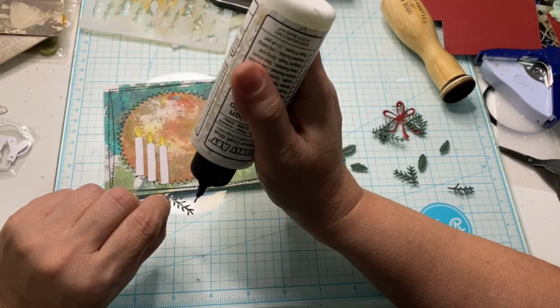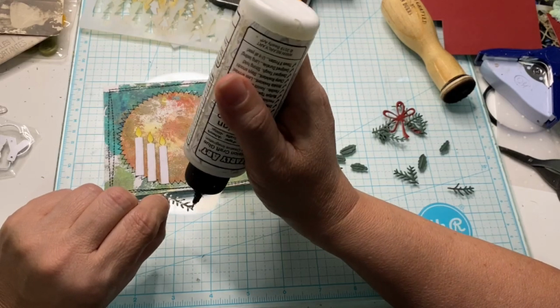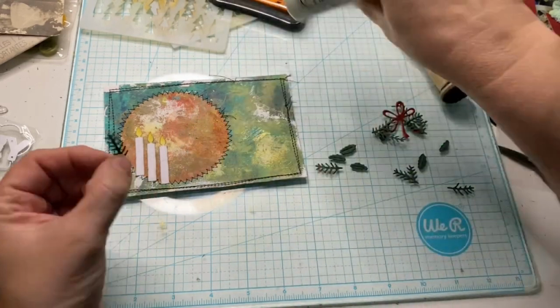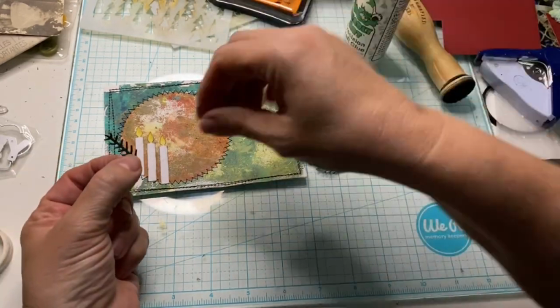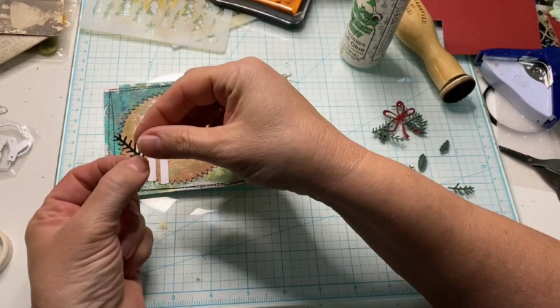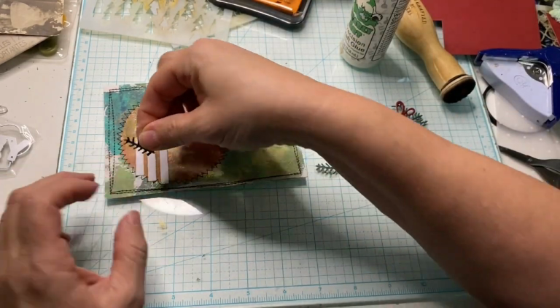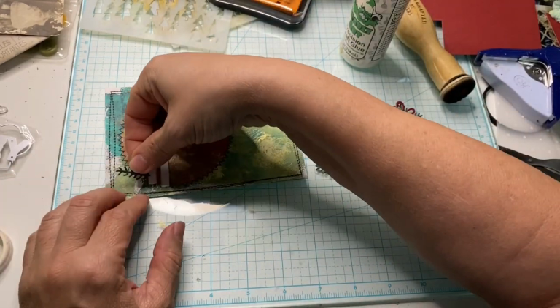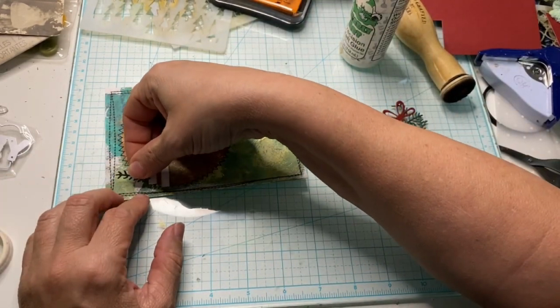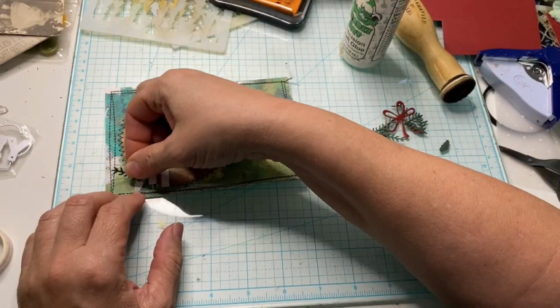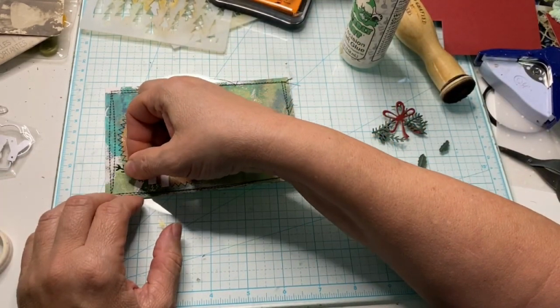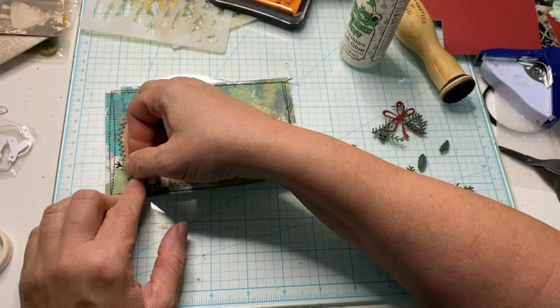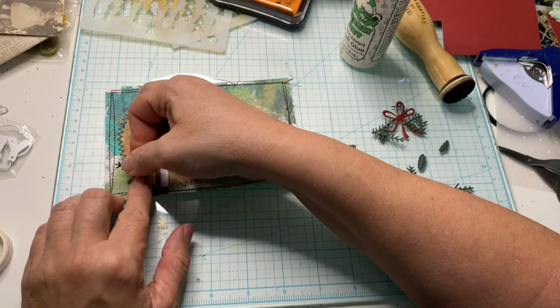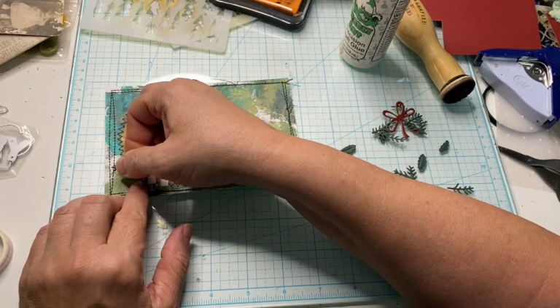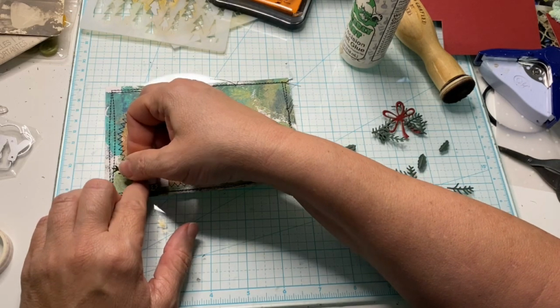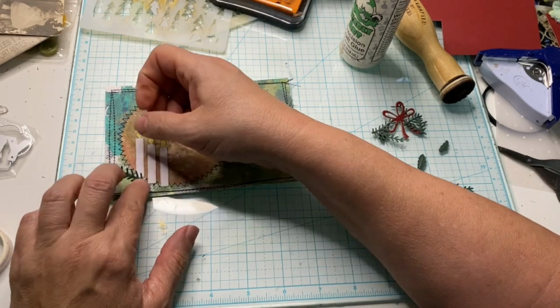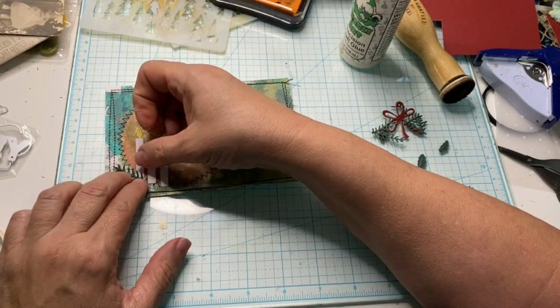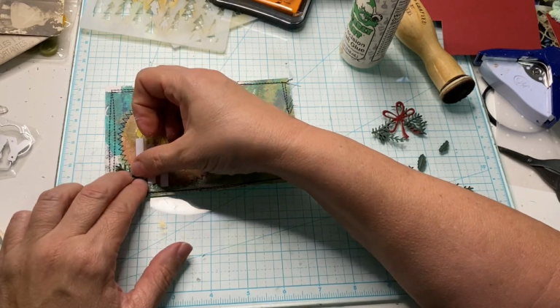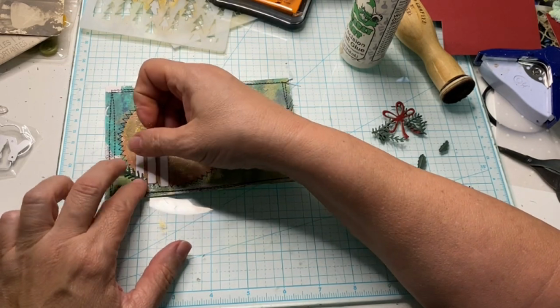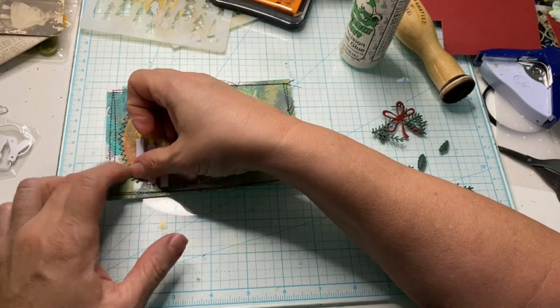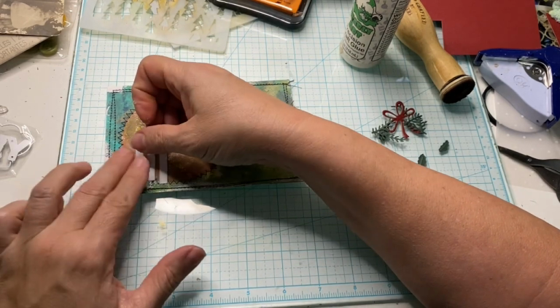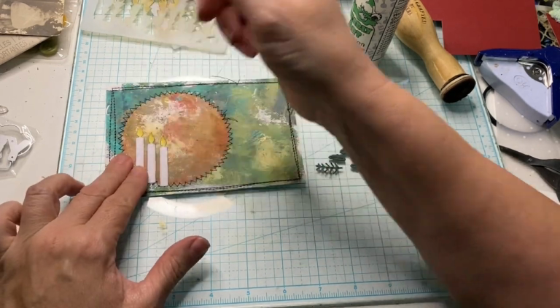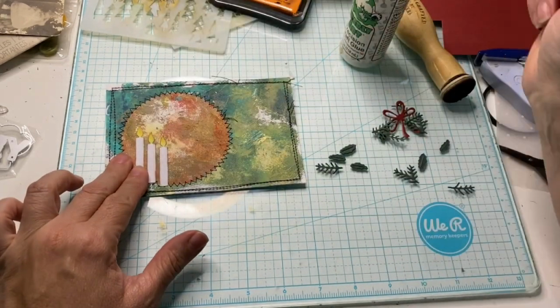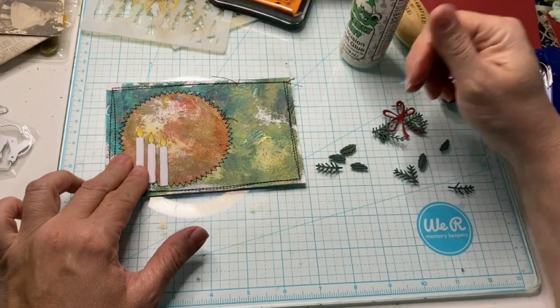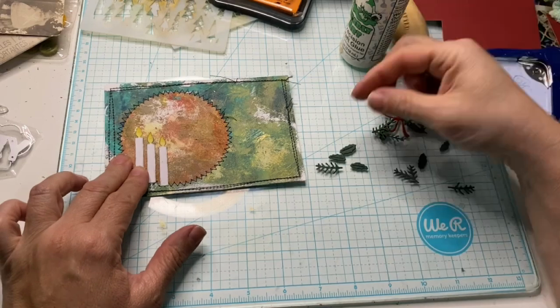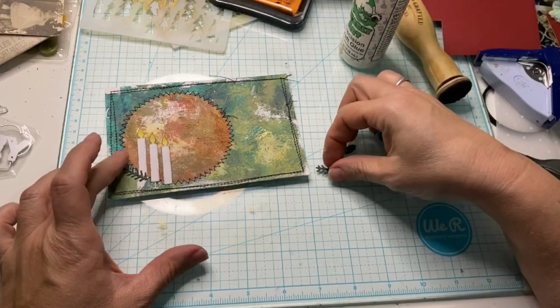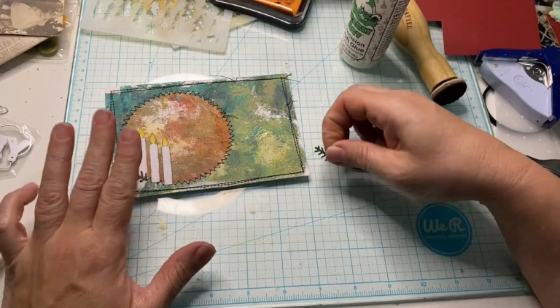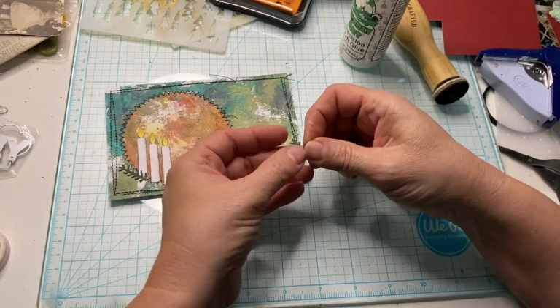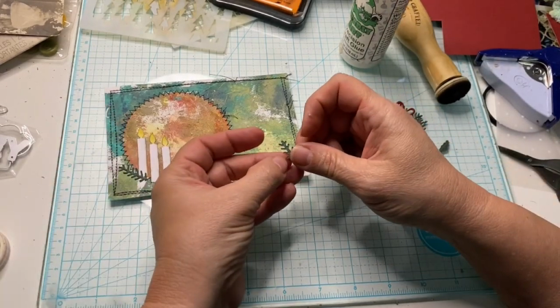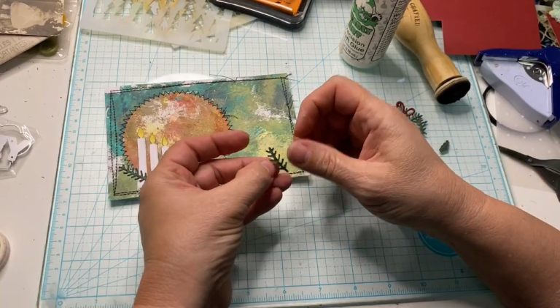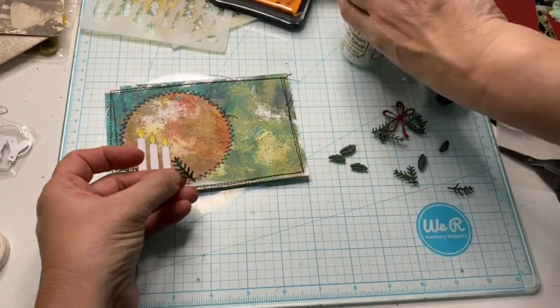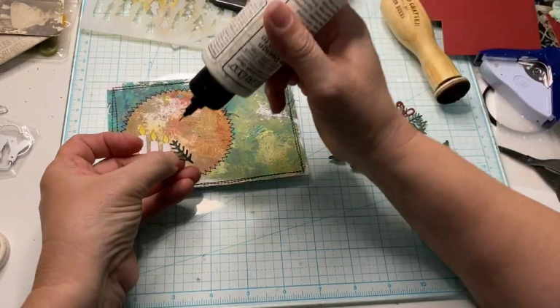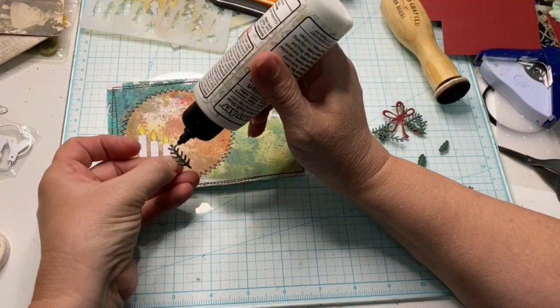It's probably garland — I don't know, what's it called? I can't think. The greenery — we'll just call it the greenery. How about that? I need to put those all around.